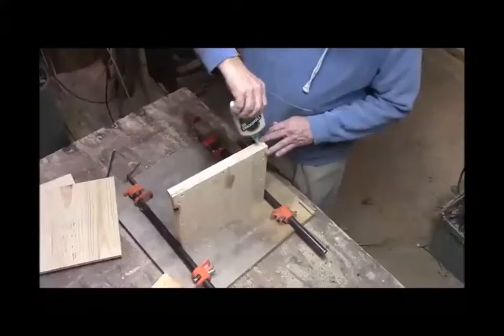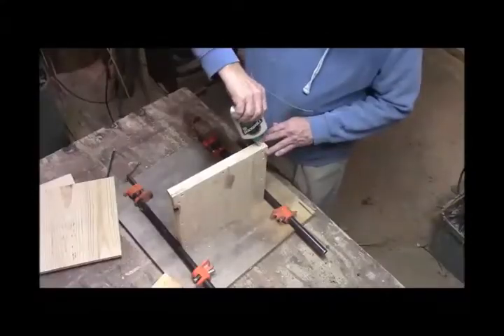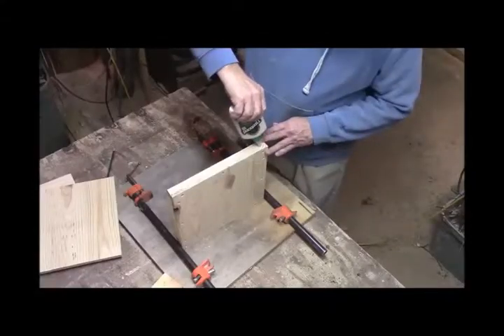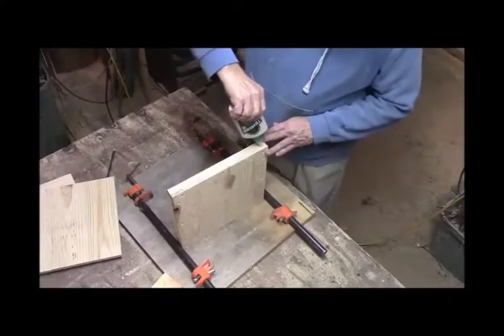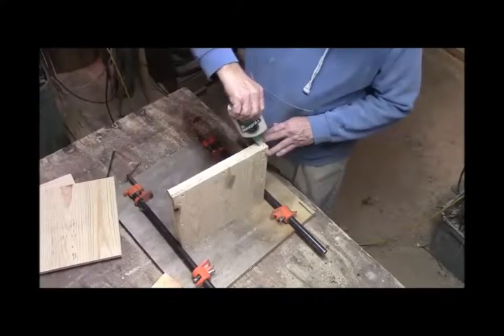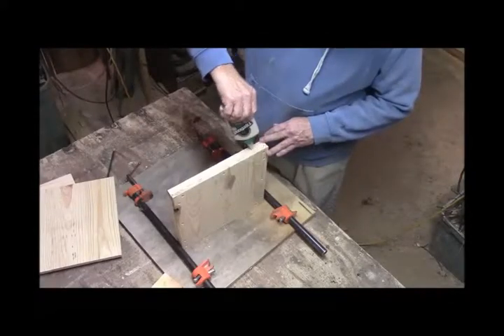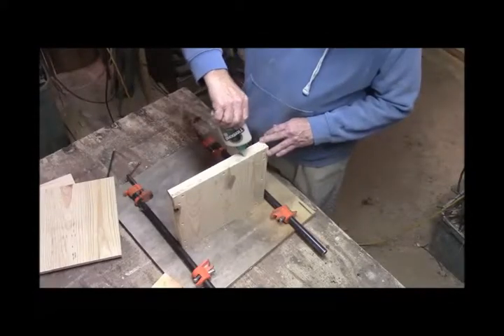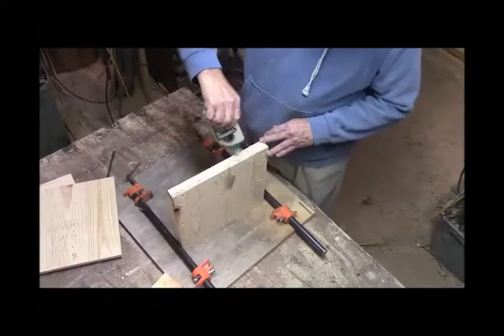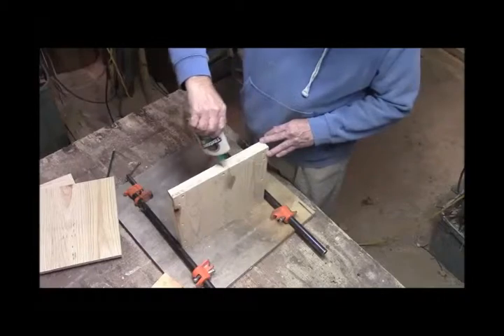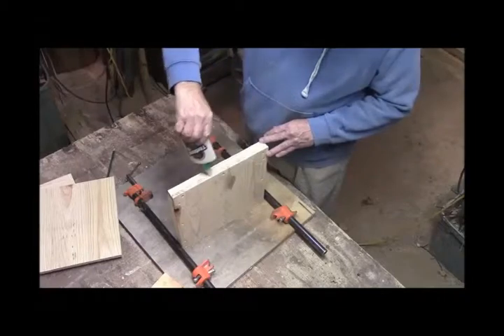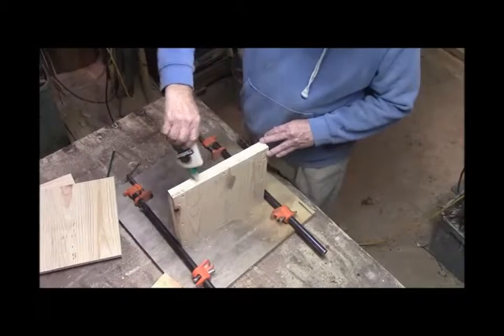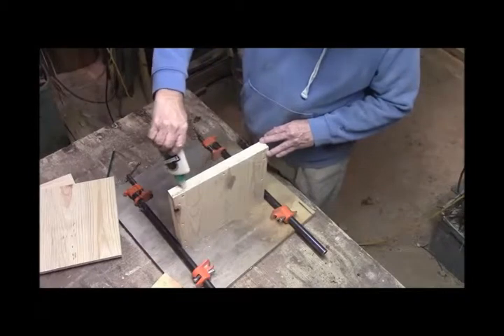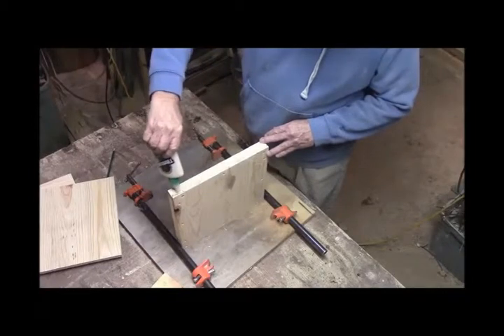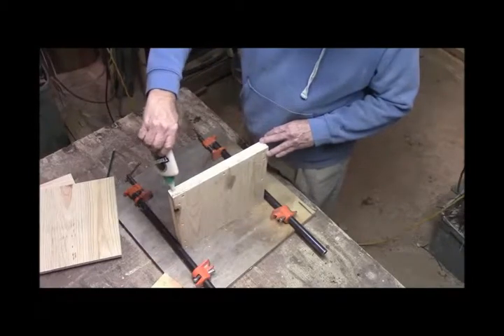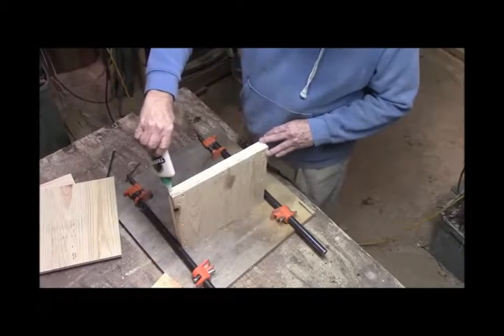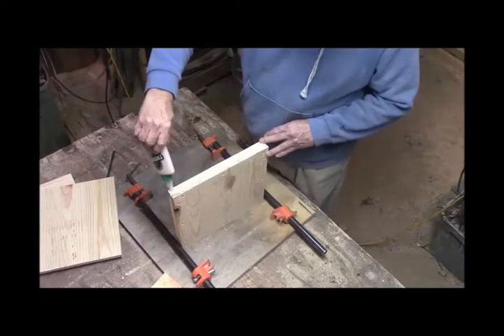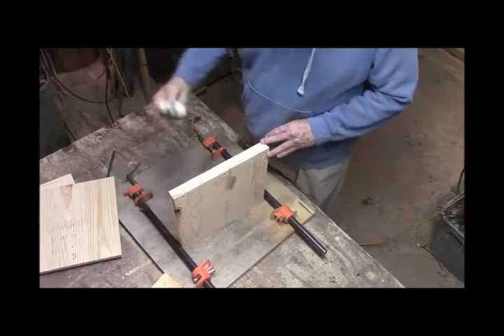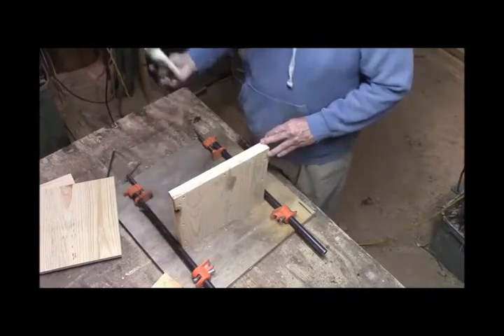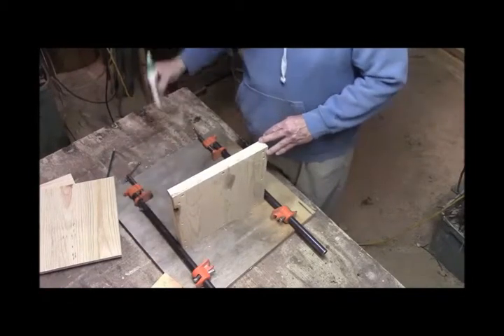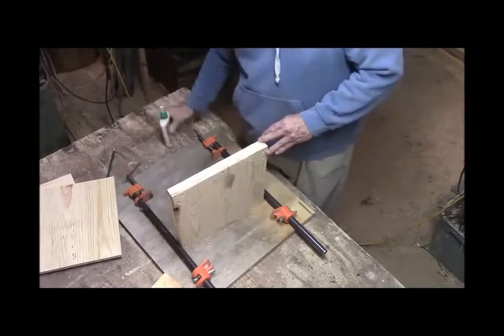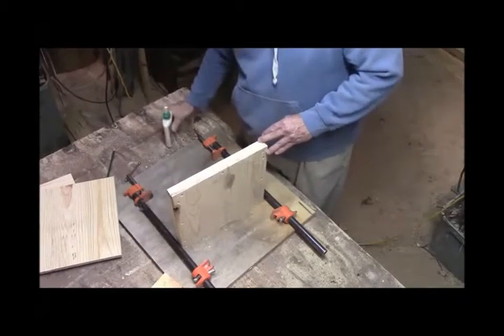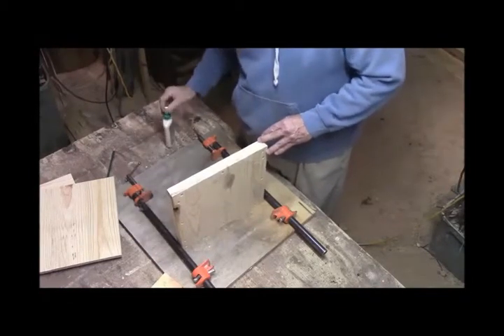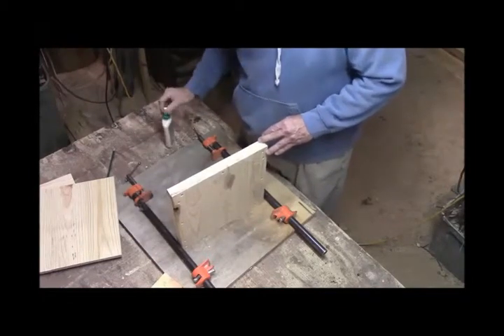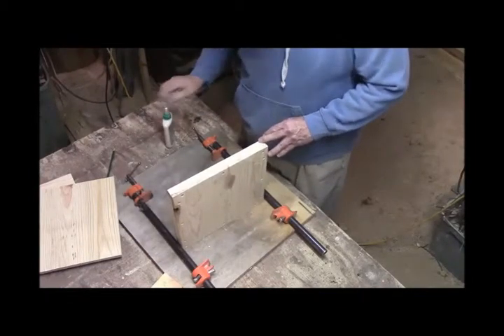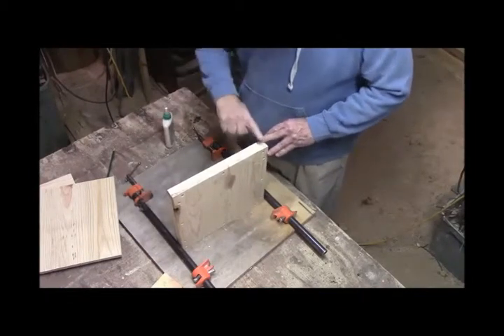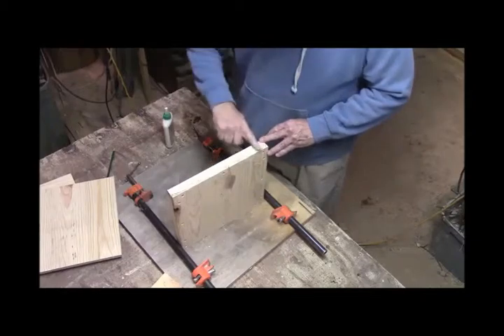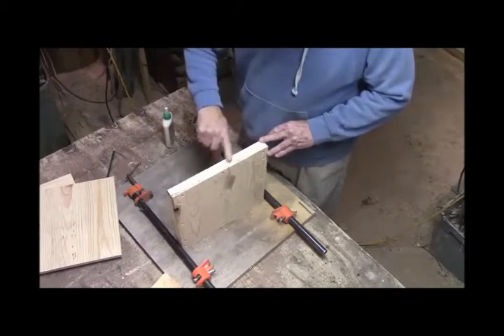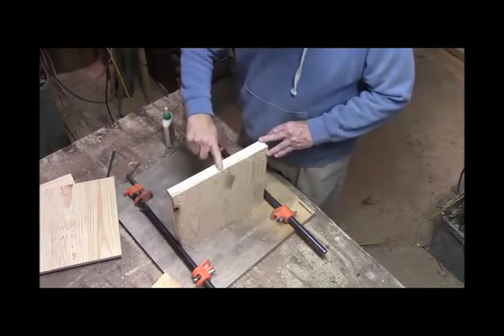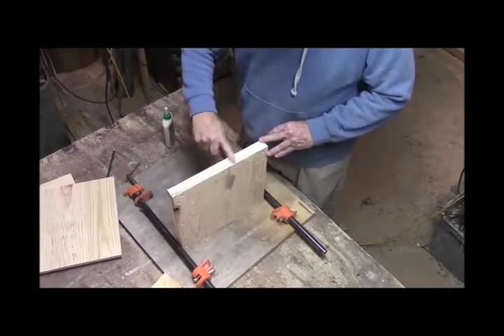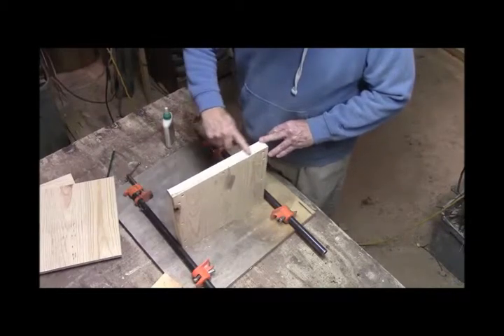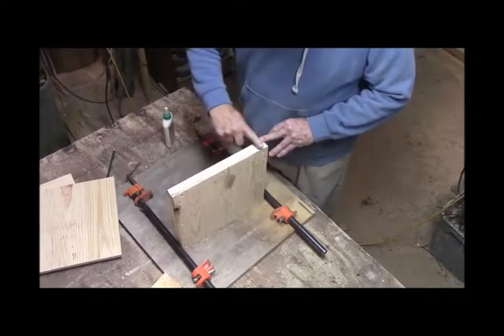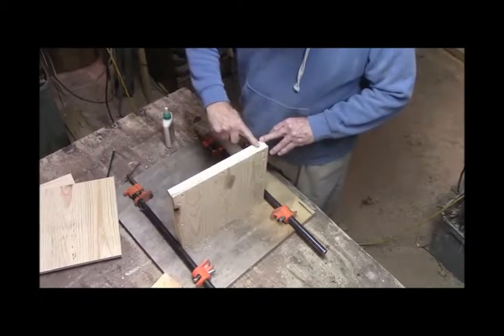Now for the fun part — putting the box together. It takes a little time, and we'll do a time-lapse on this of course.